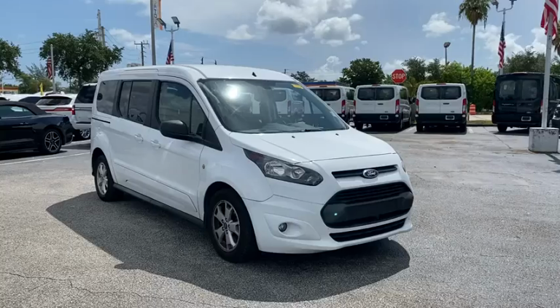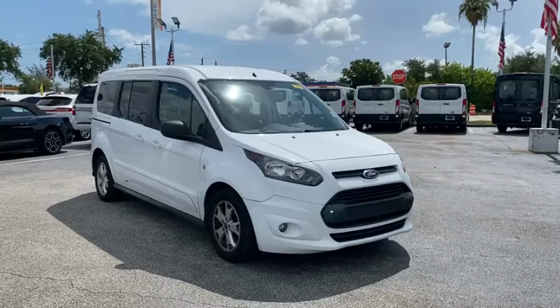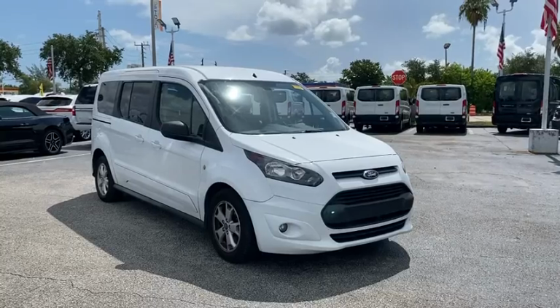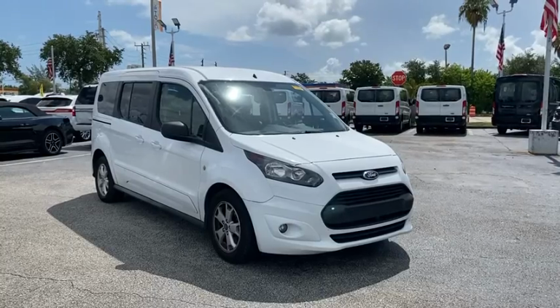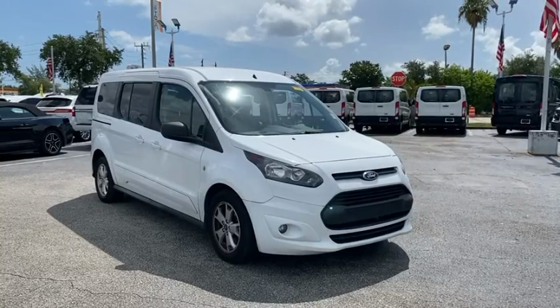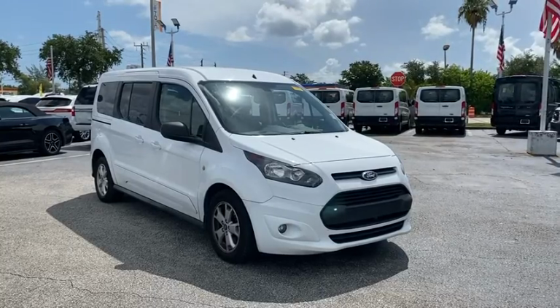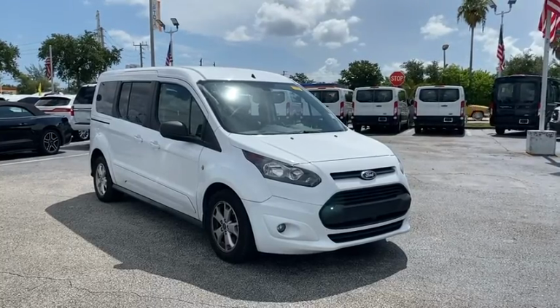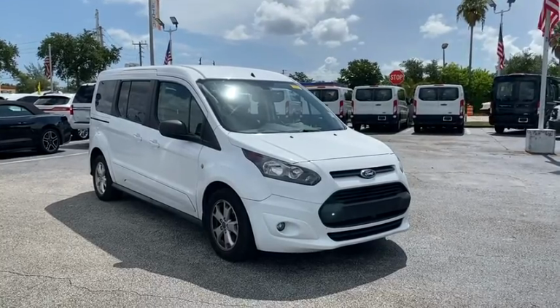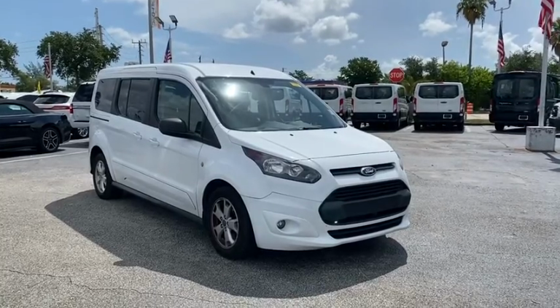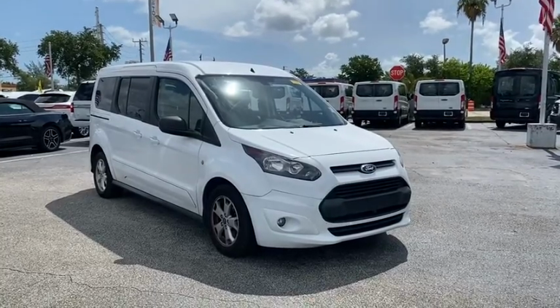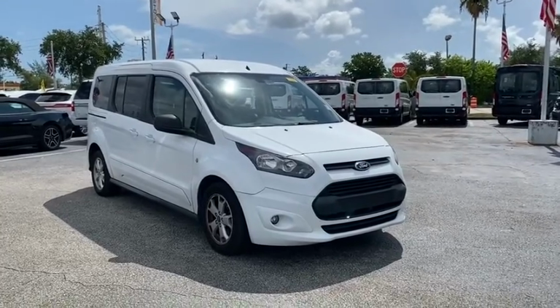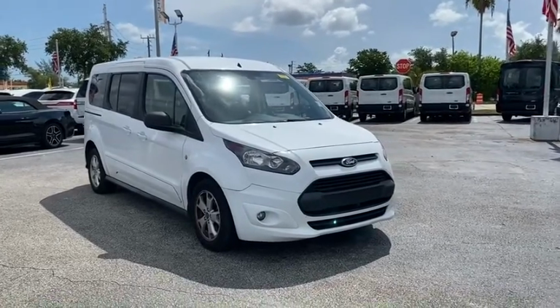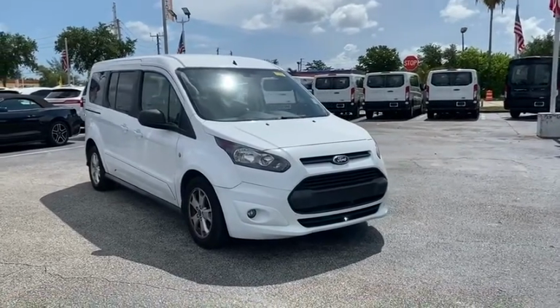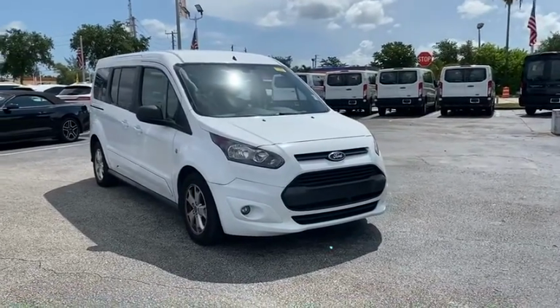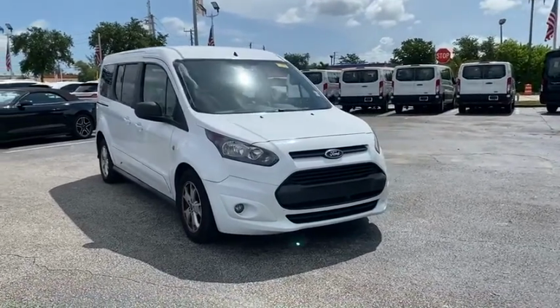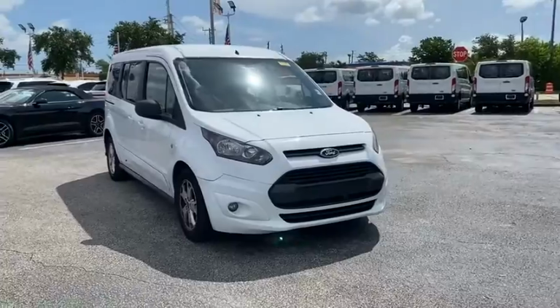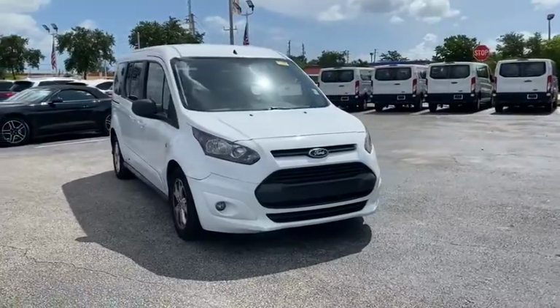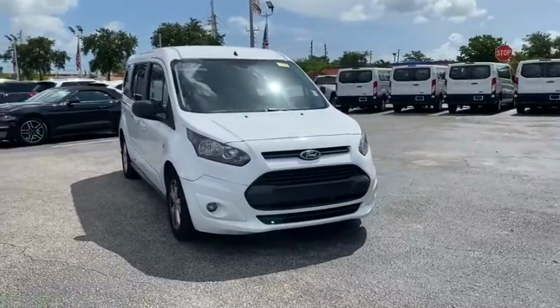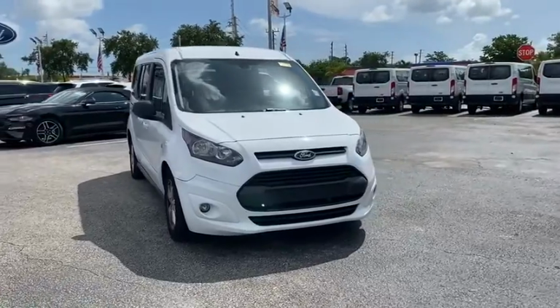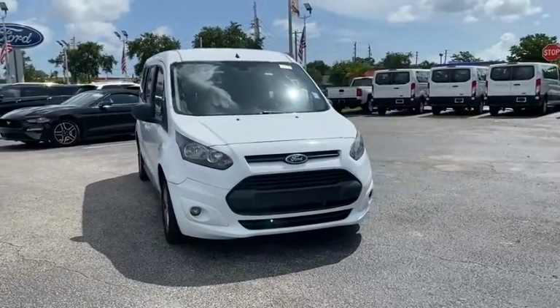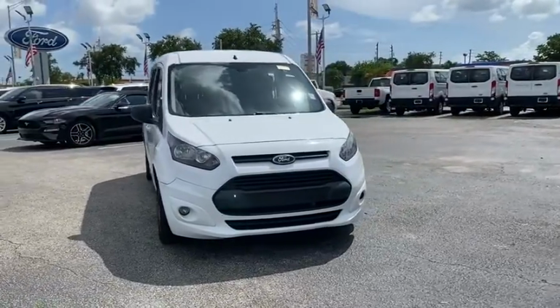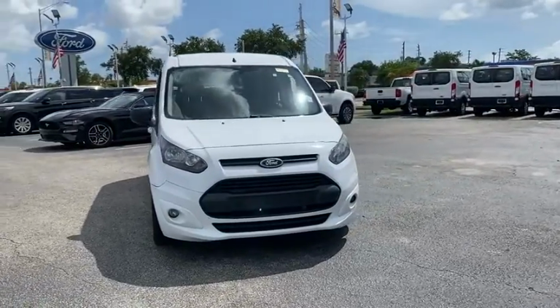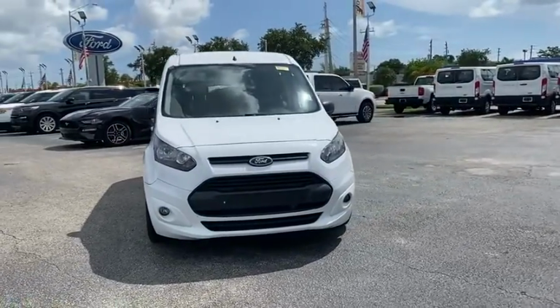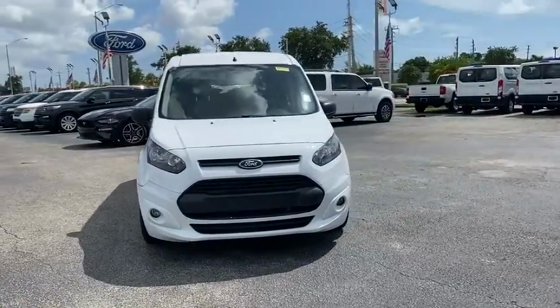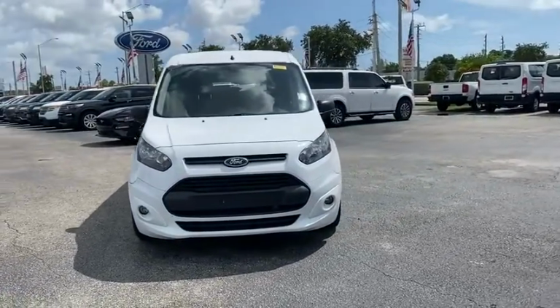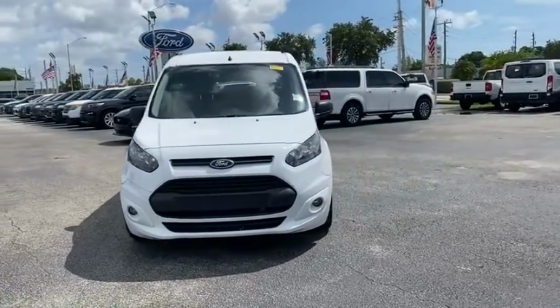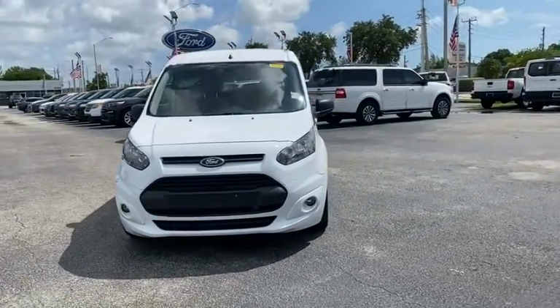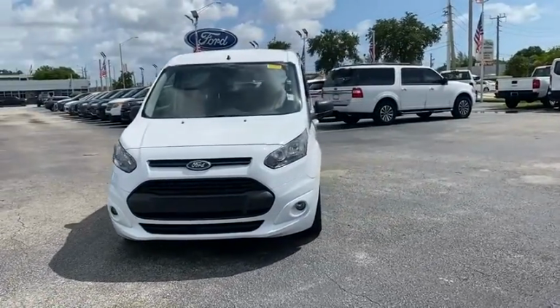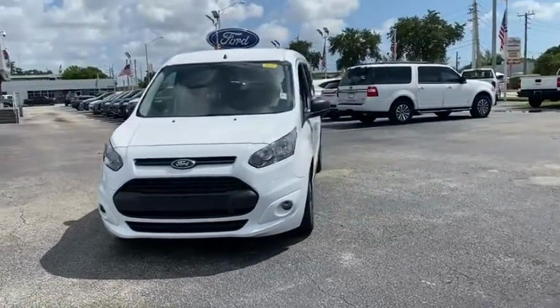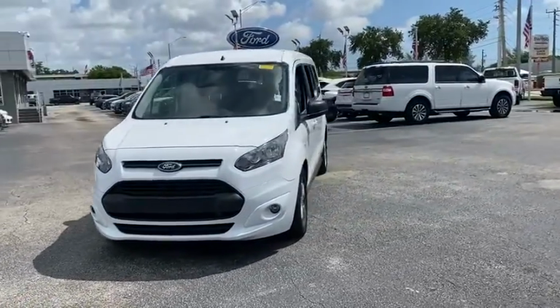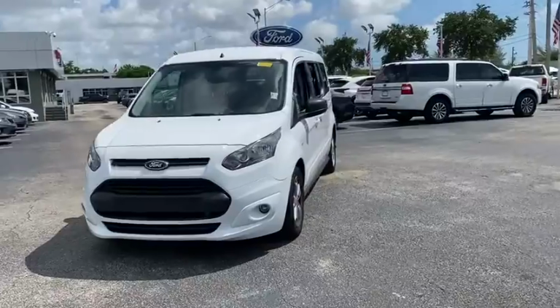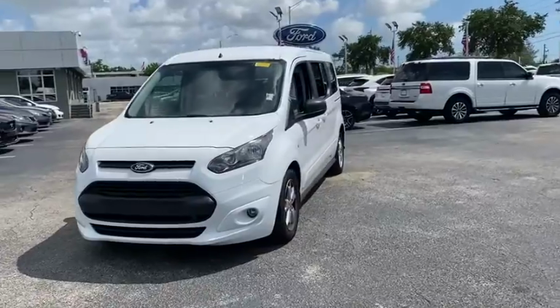You are going to love the 2015 Ford Transit Connect. Ford Transit, the right size the whole world round. This vehicle has less than 55,000 miles.